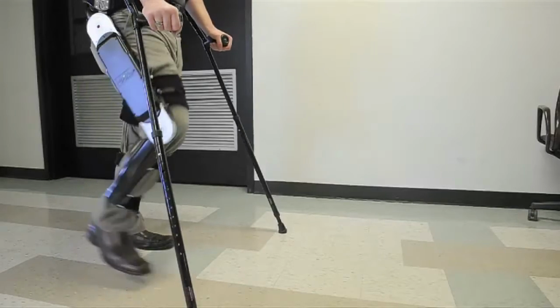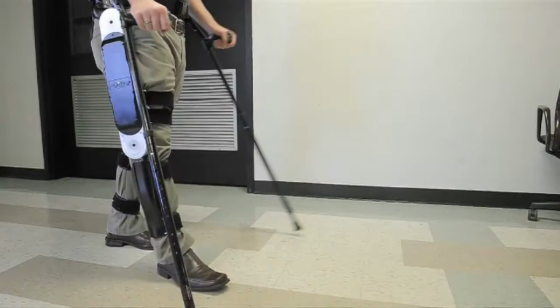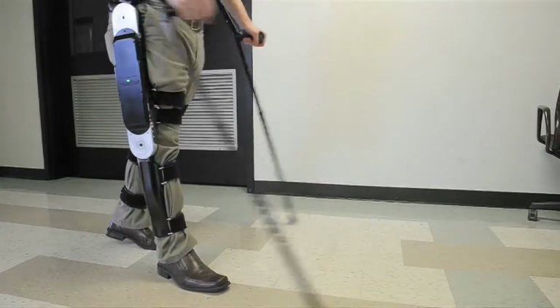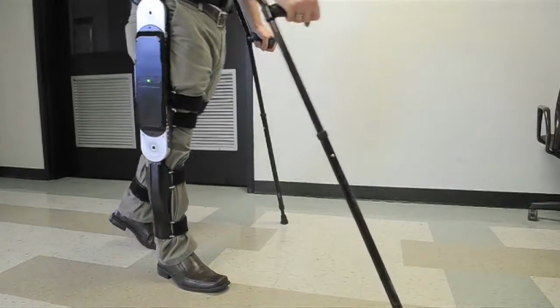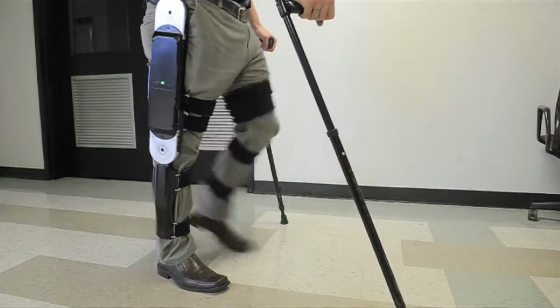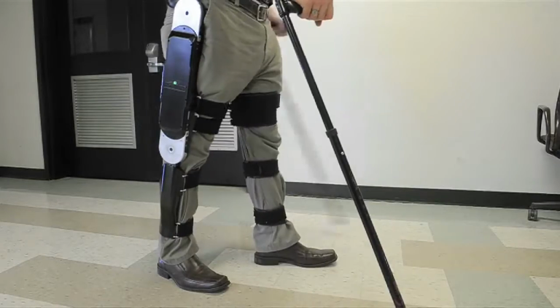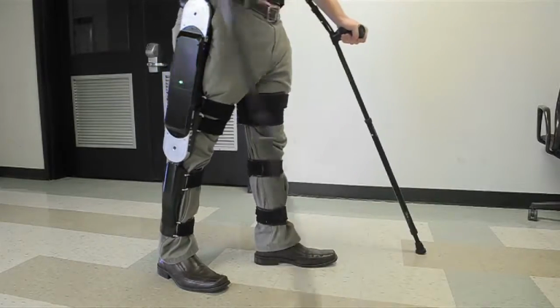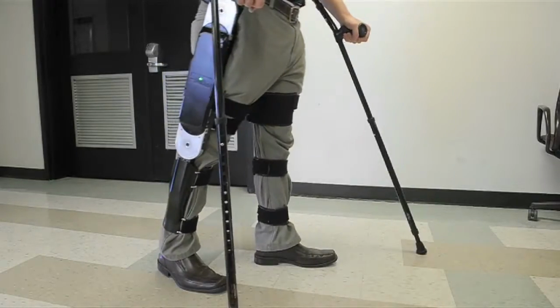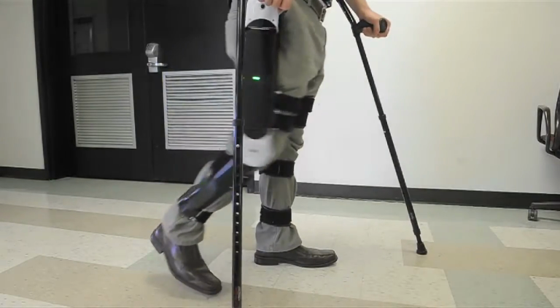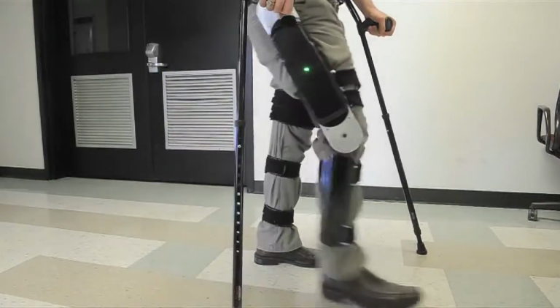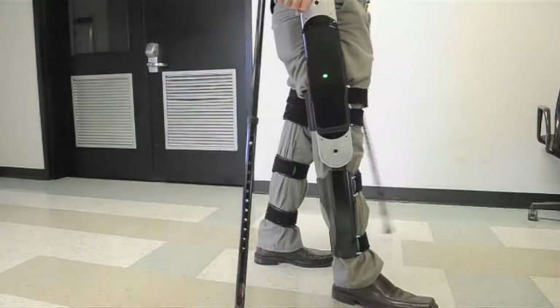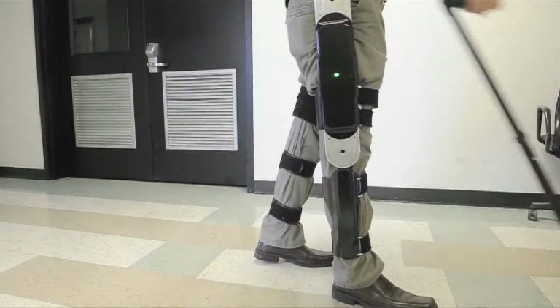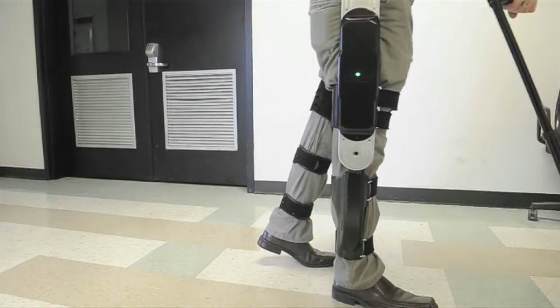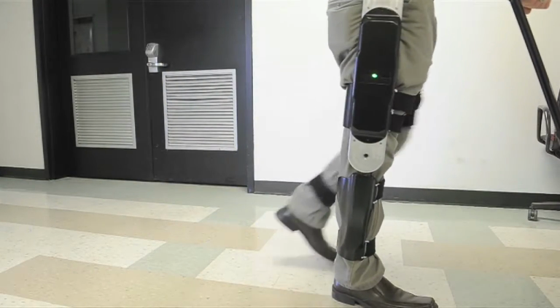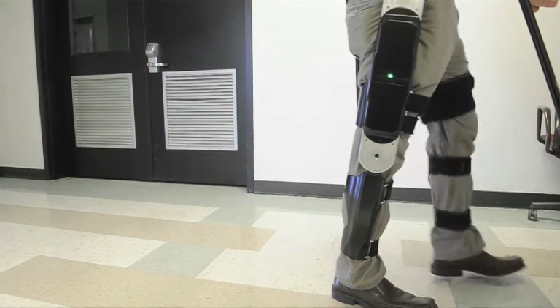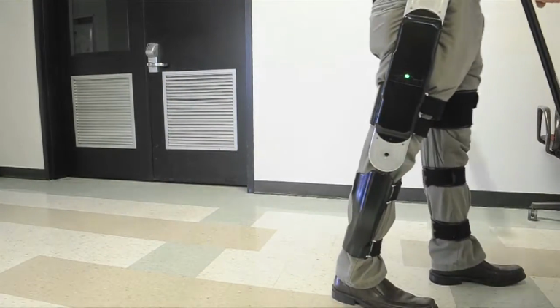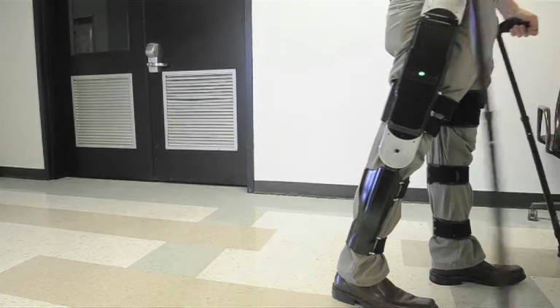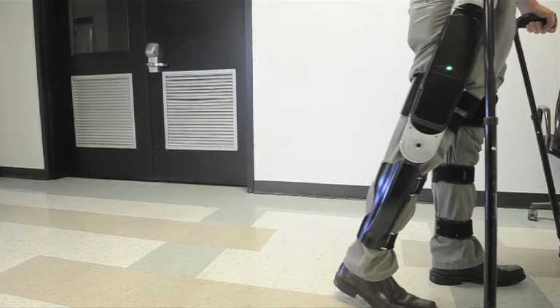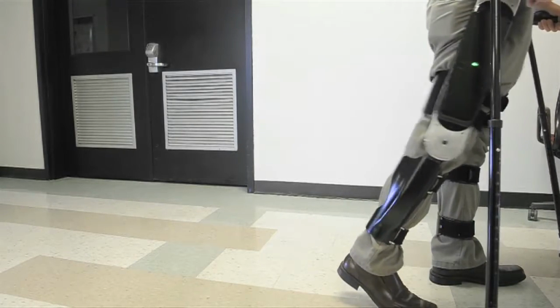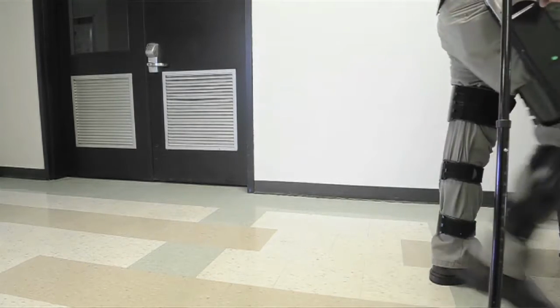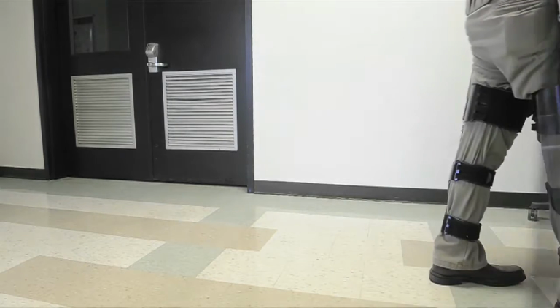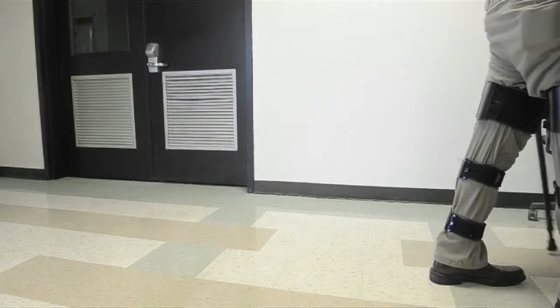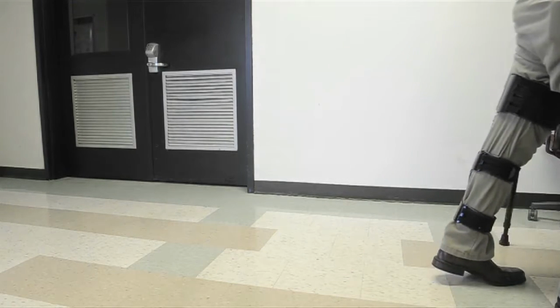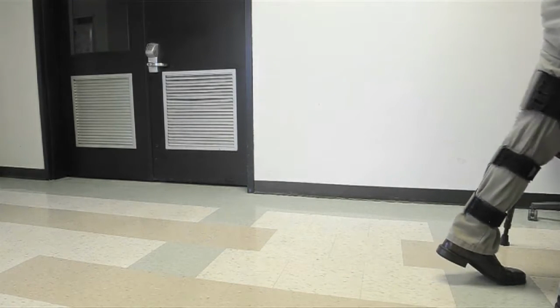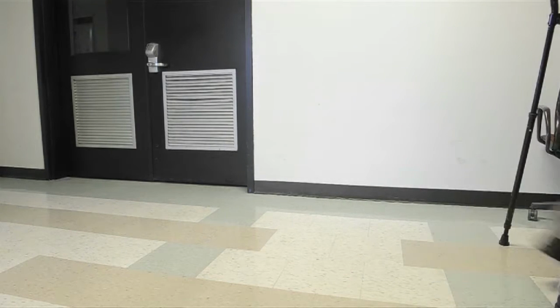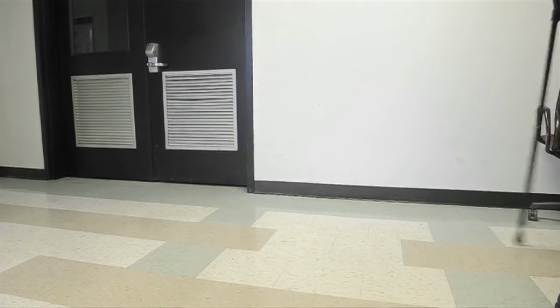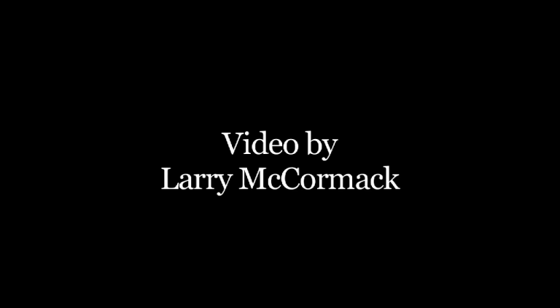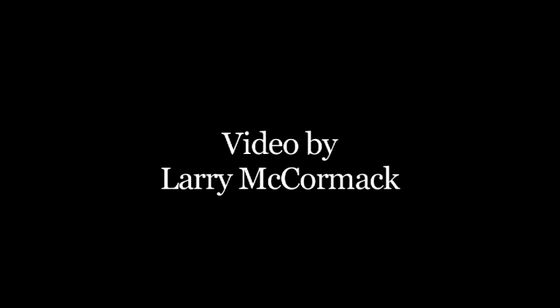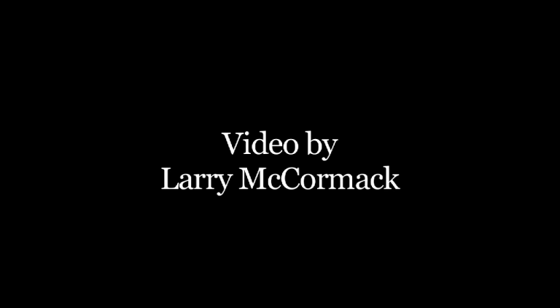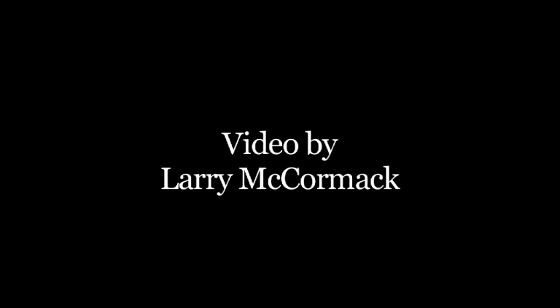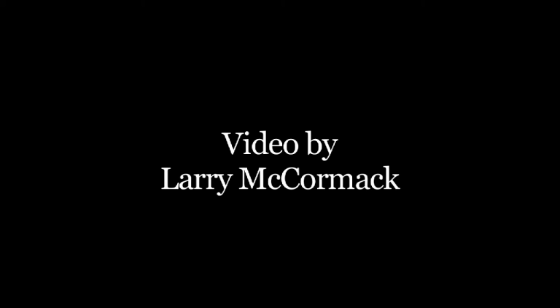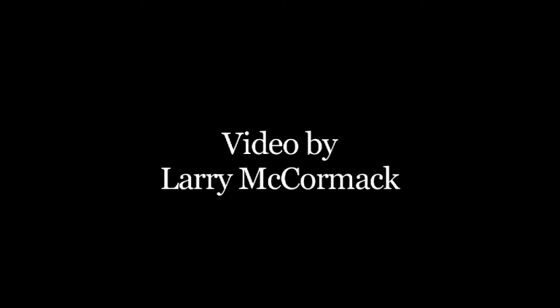You'd be surprised at the difference of interacting with somebody at eye level versus always having to look up at them. It really kind of changes something. And there's also just something innate and human about upright locomotion.